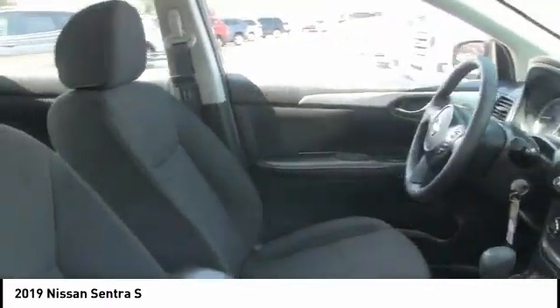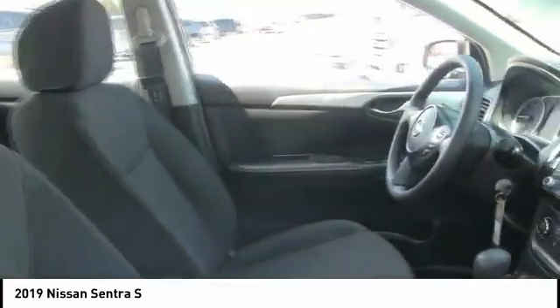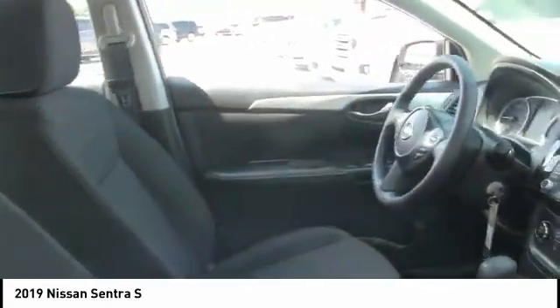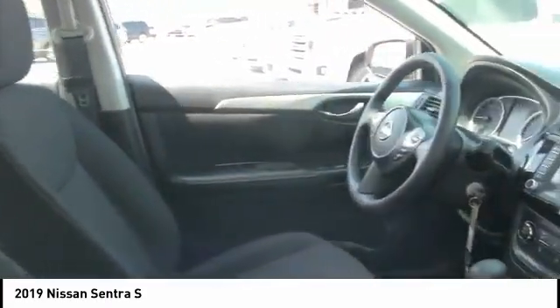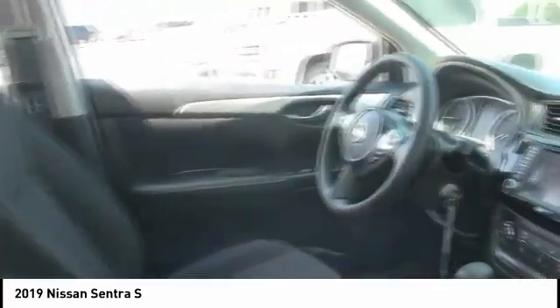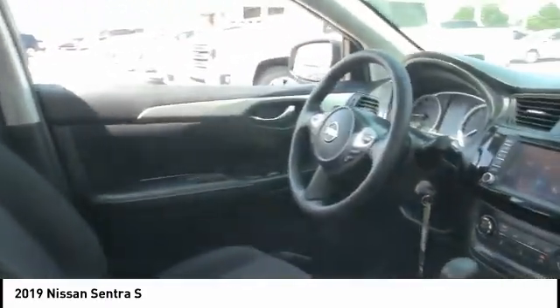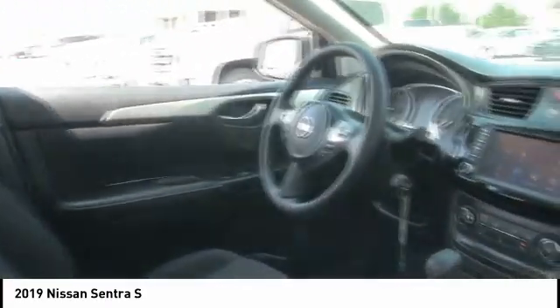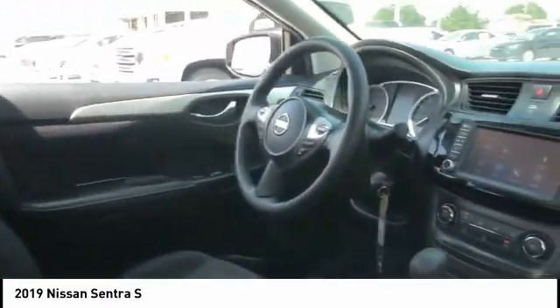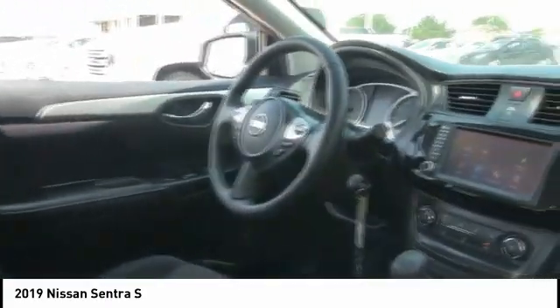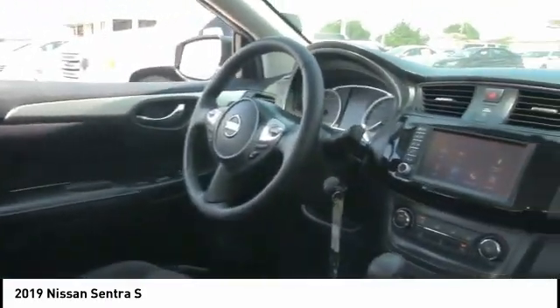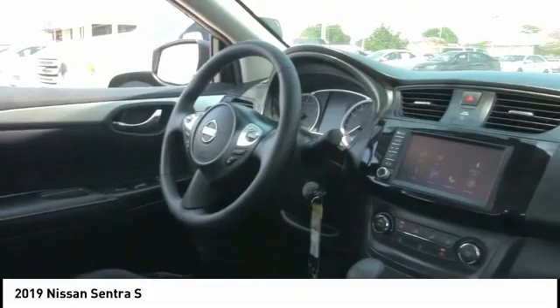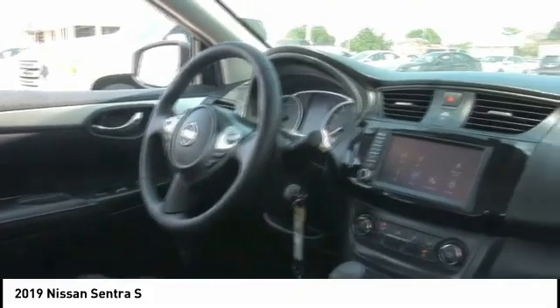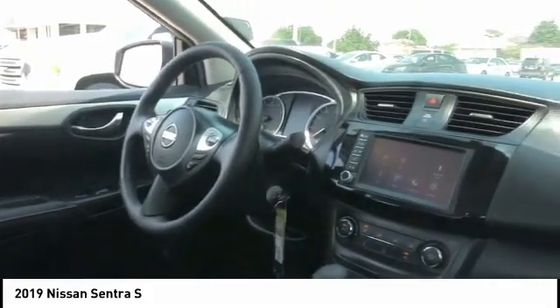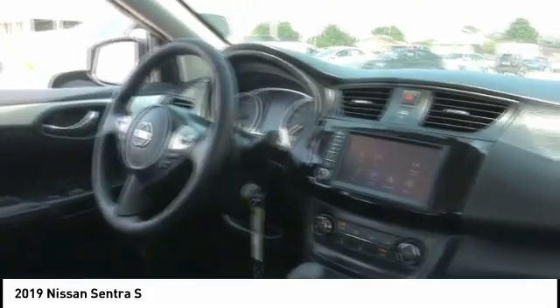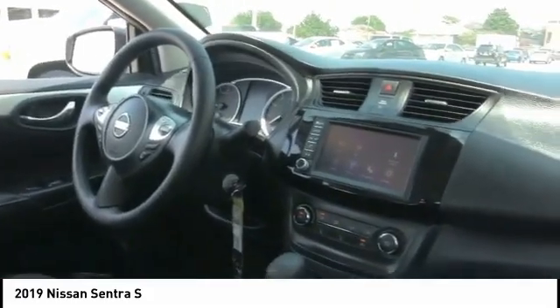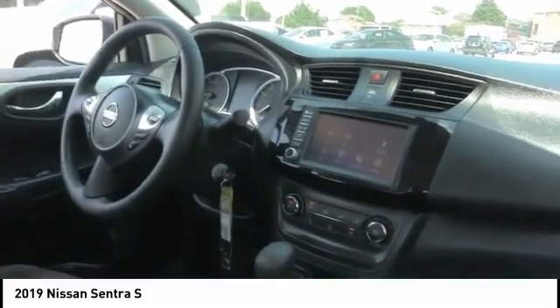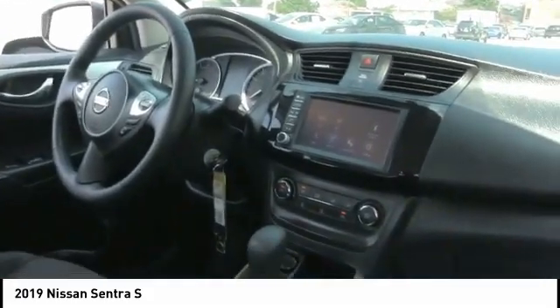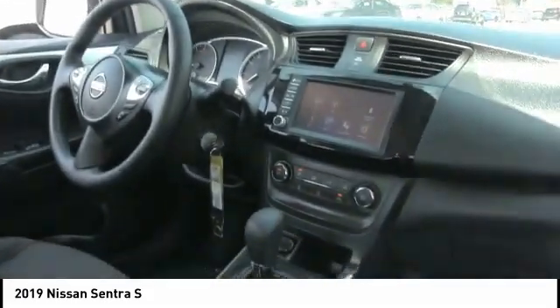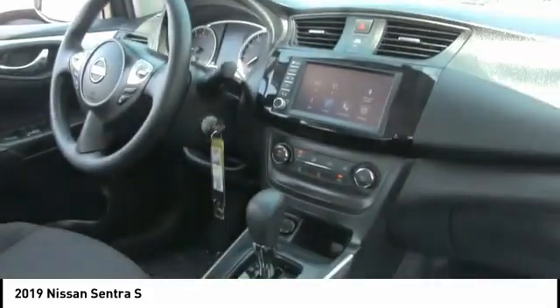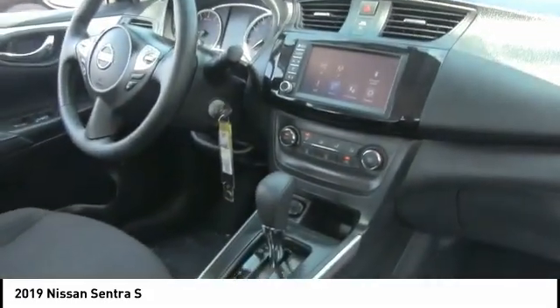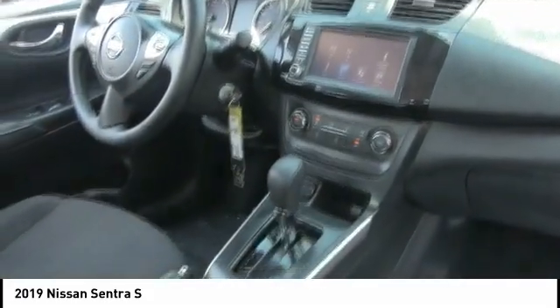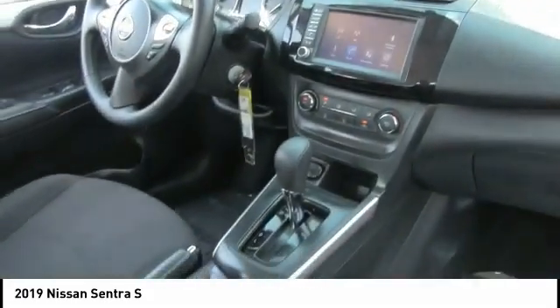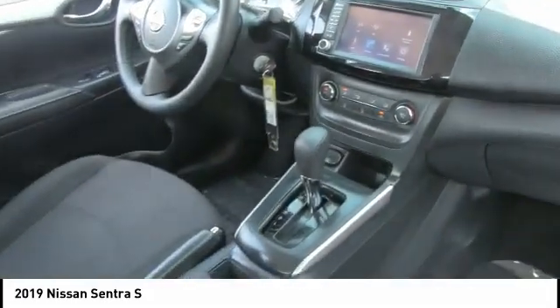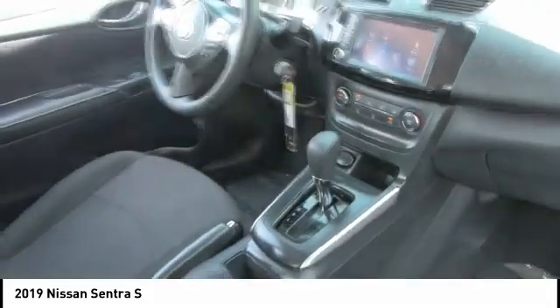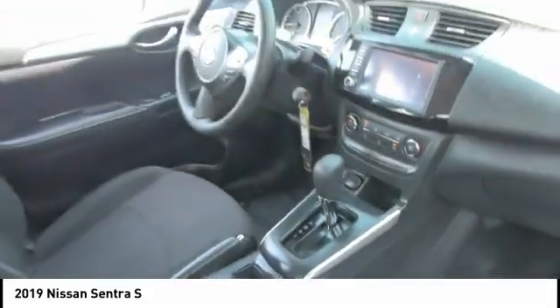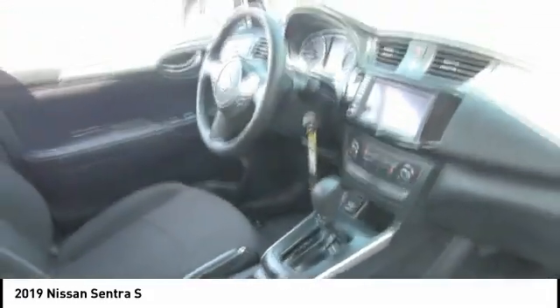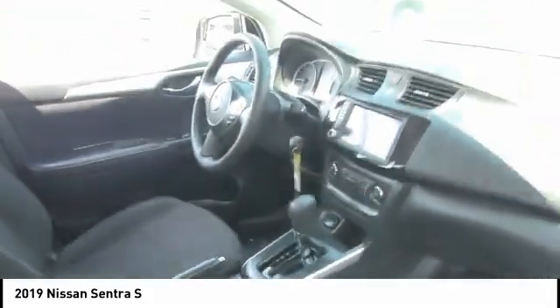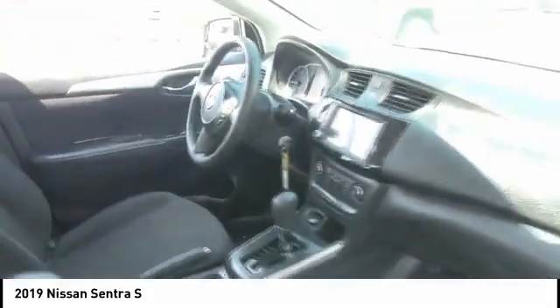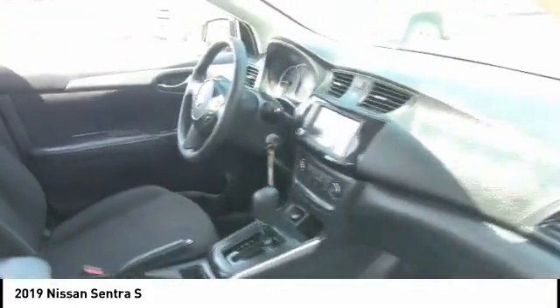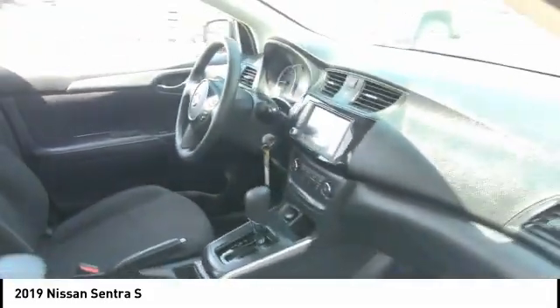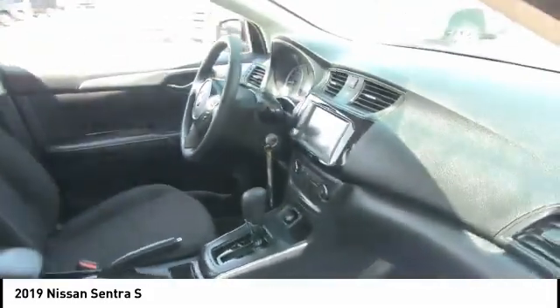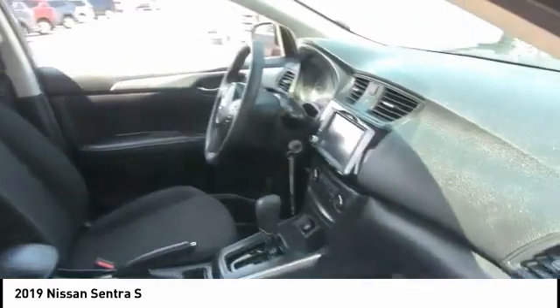This vehicle has less than 25,000 miles. Here are some of this vehicle's great options: tire pressure monitor, brake assist, traction control.